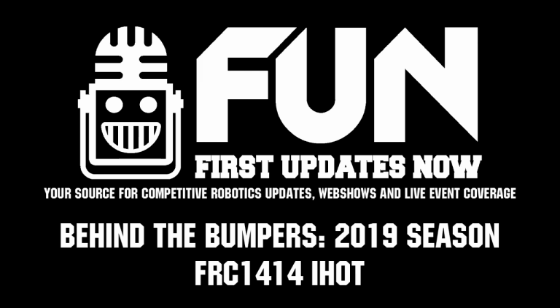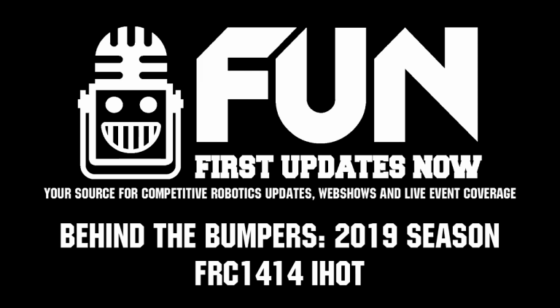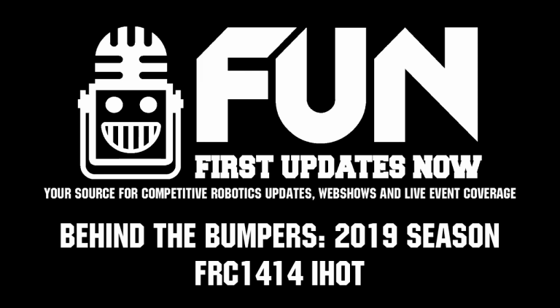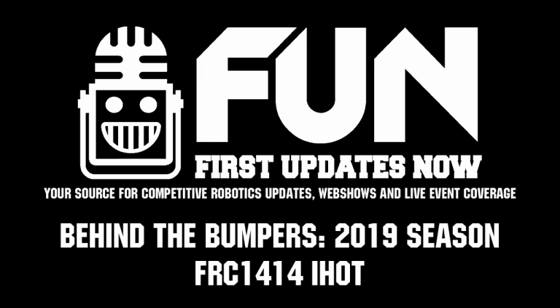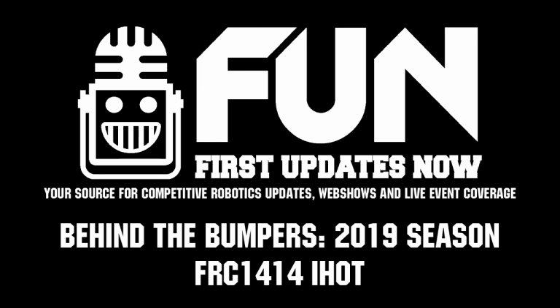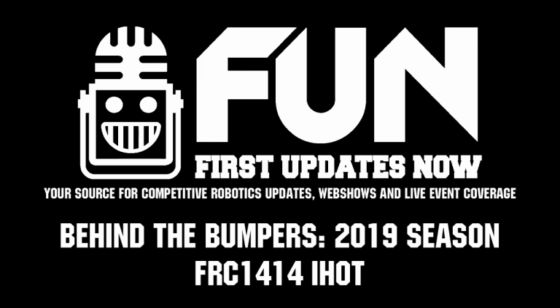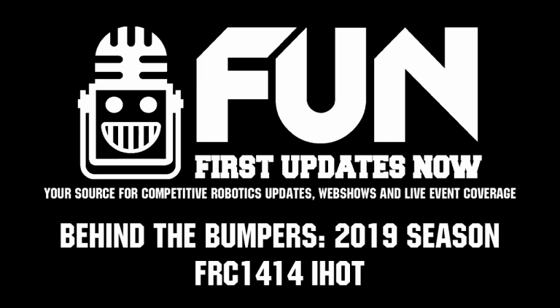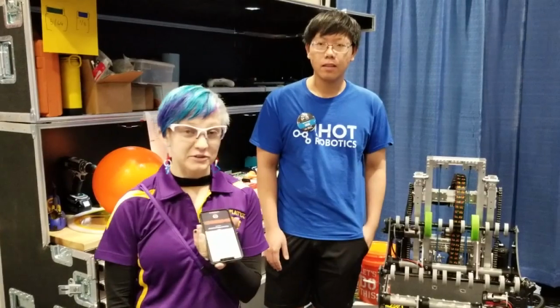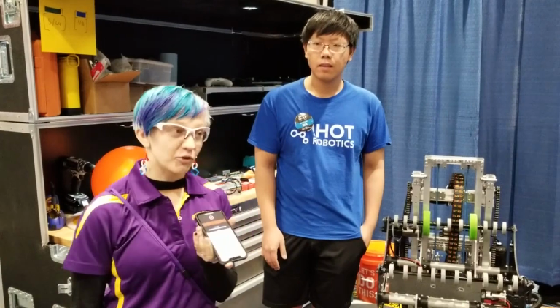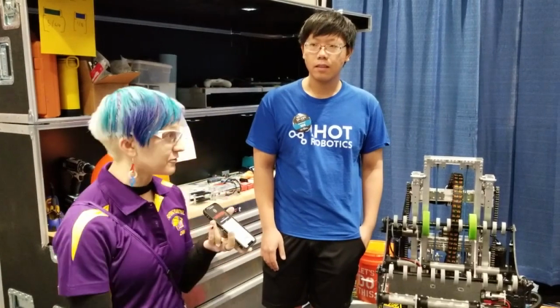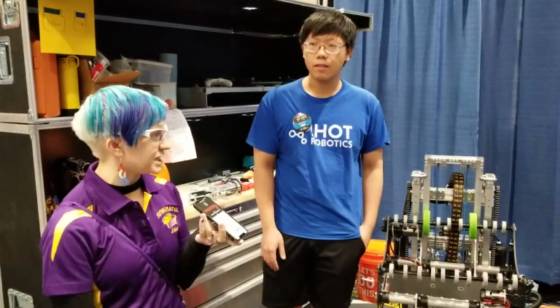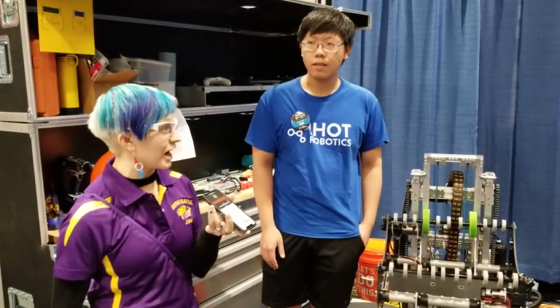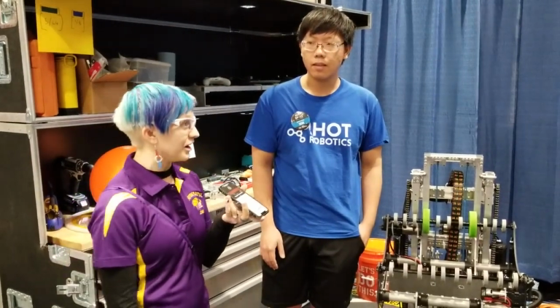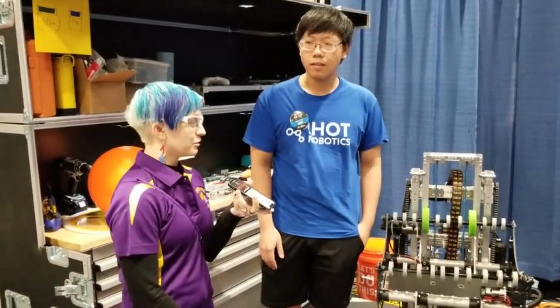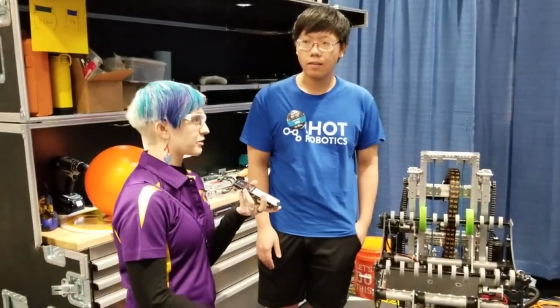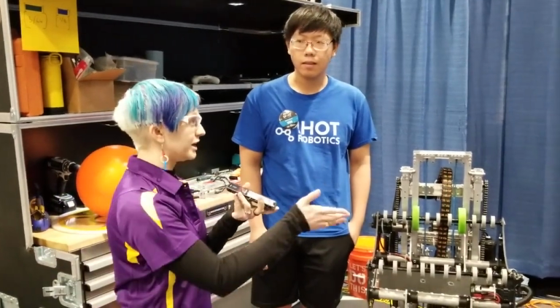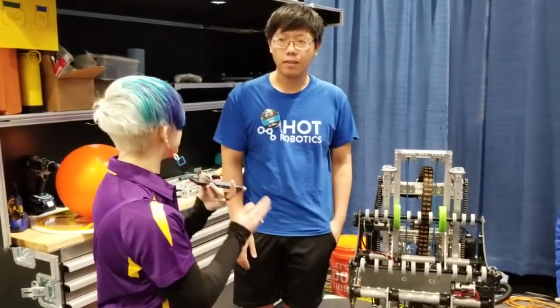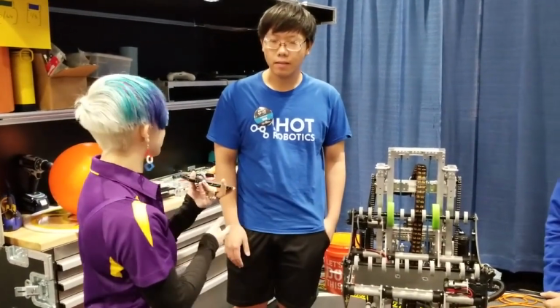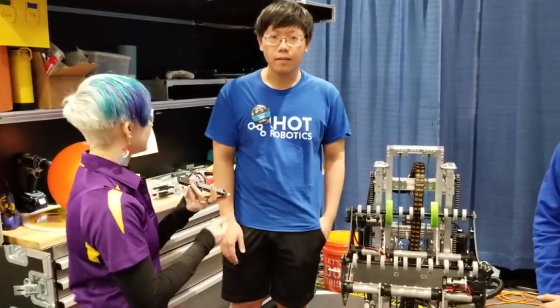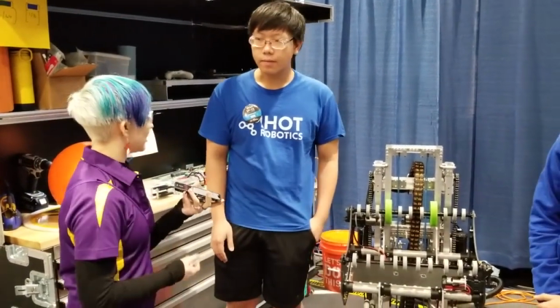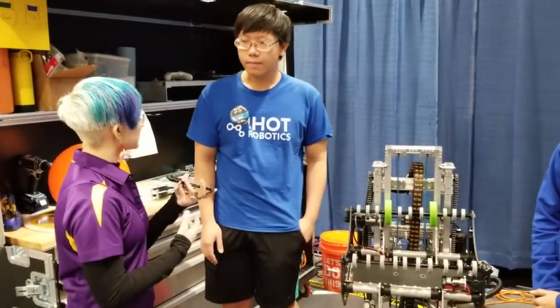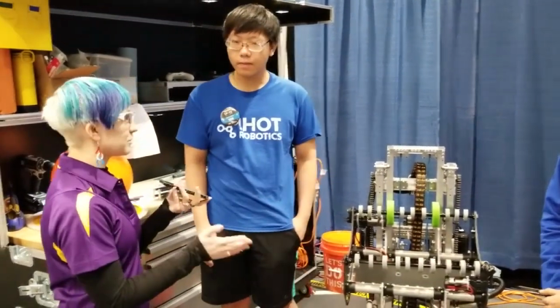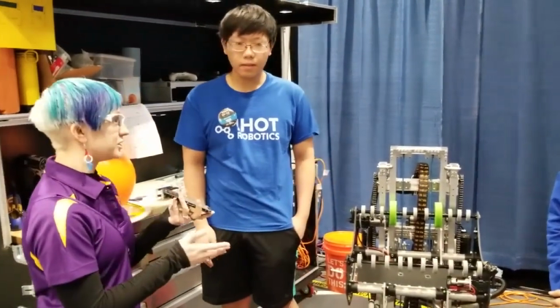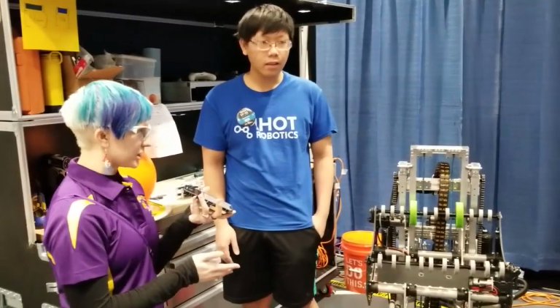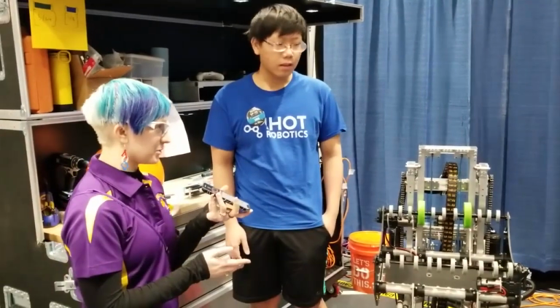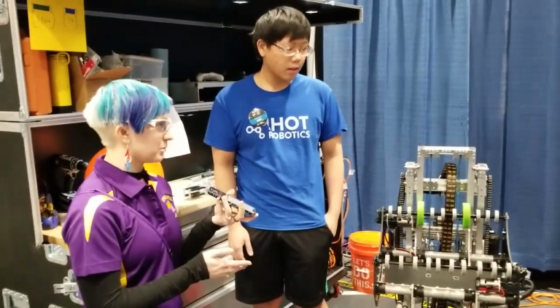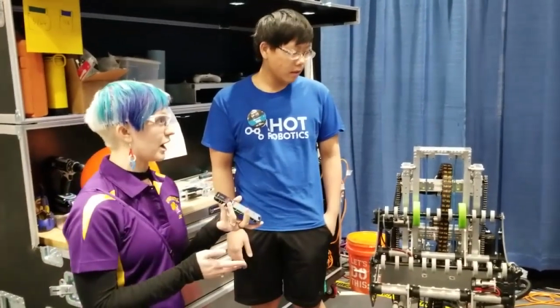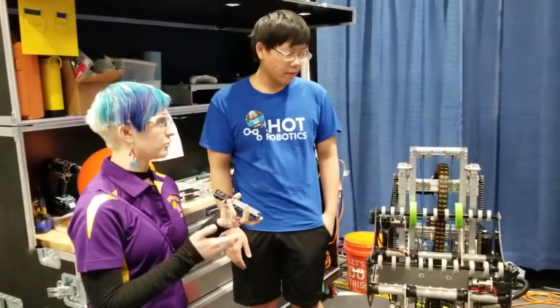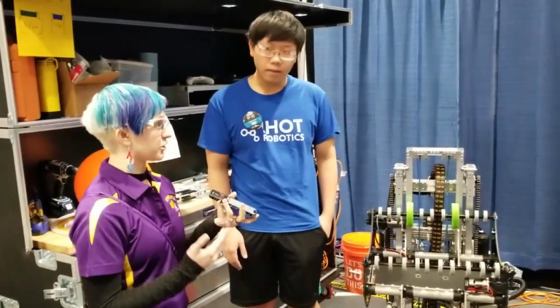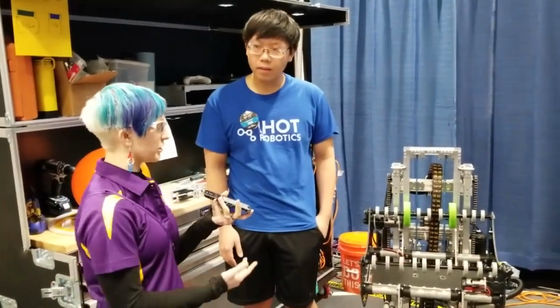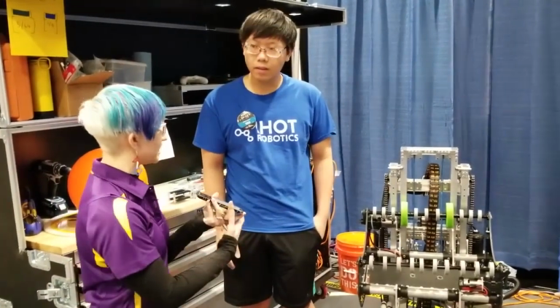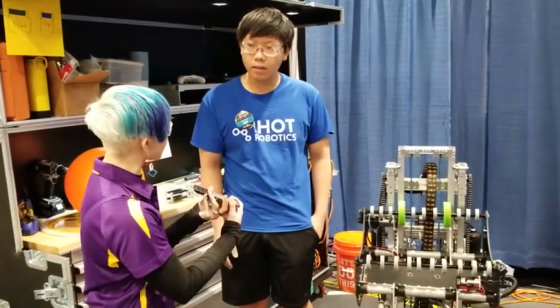Hi, I'm Kristen with First Updates Now, and I'm here with Team 1414 IHUT with Monit and Justin. Justin and Monit, do y'all want to tell me a little bit about what your role on the team is?